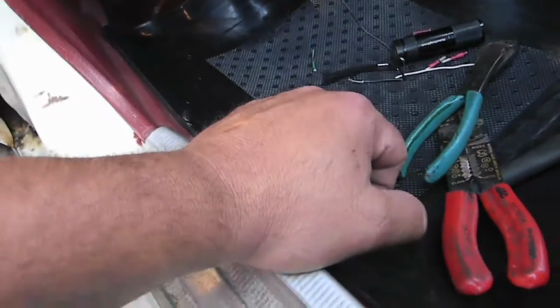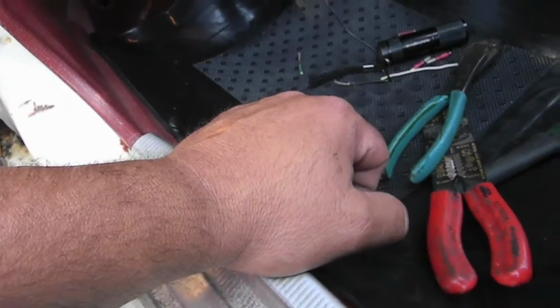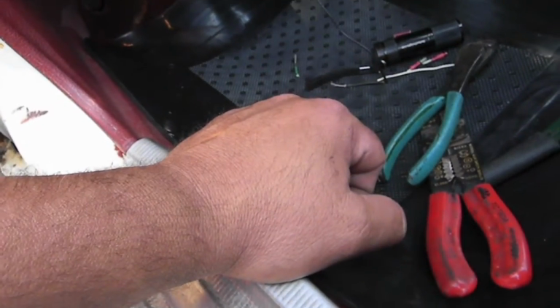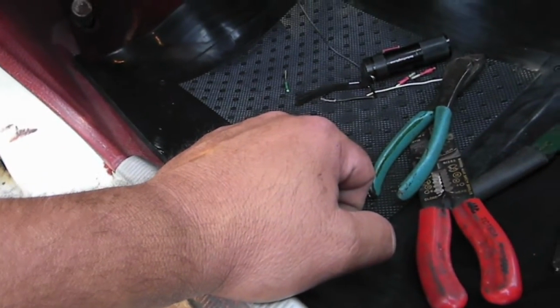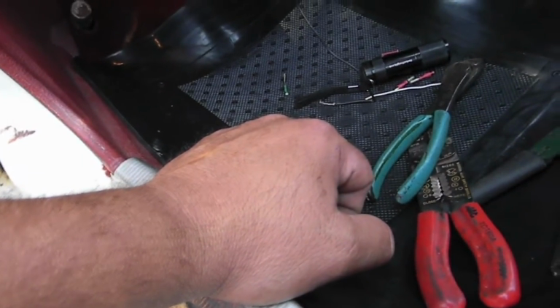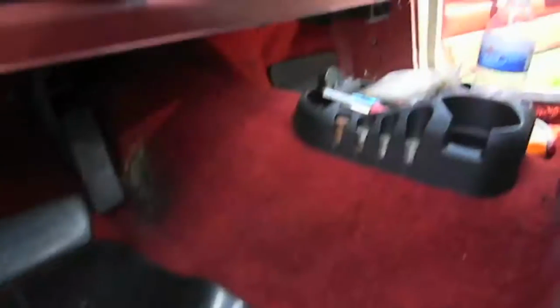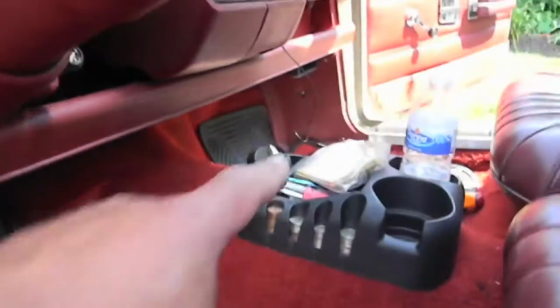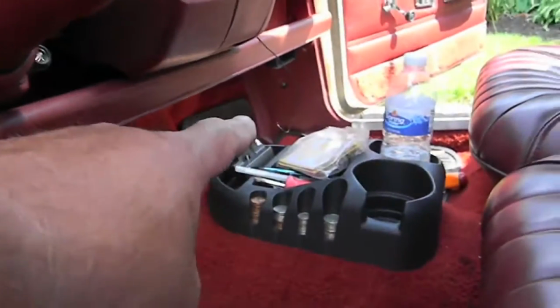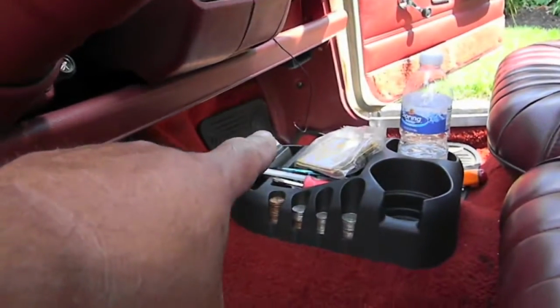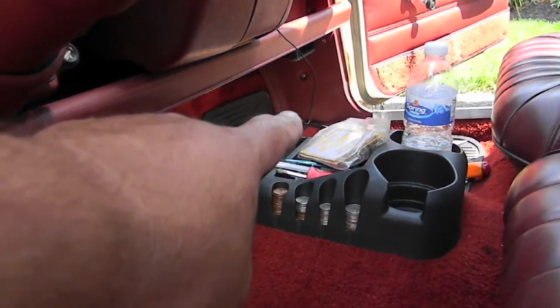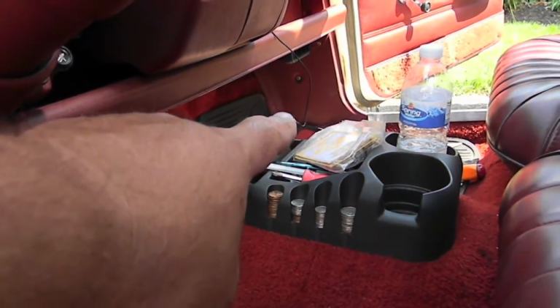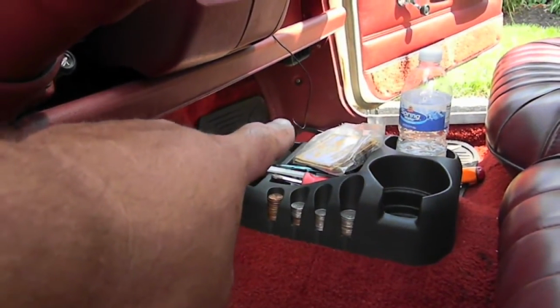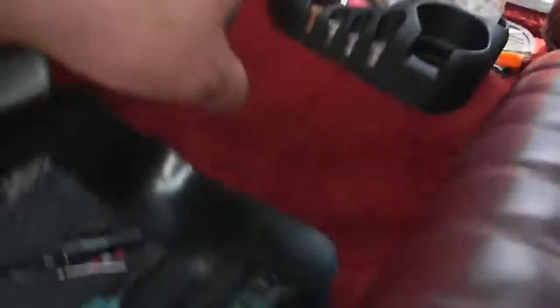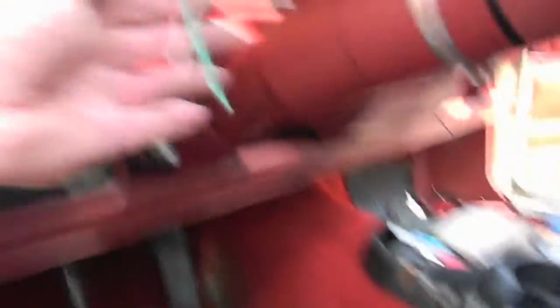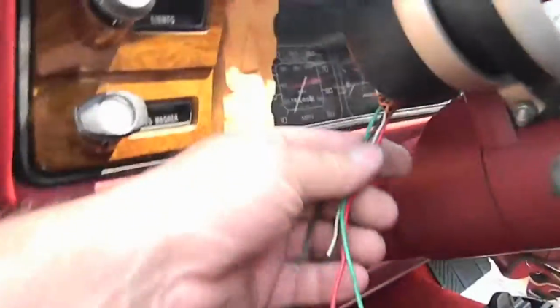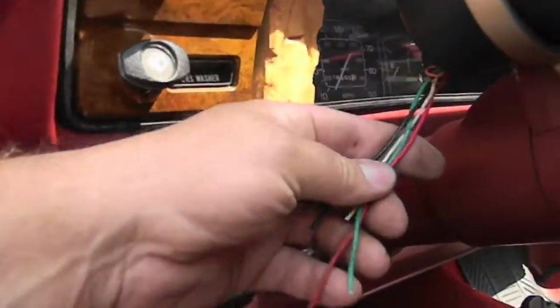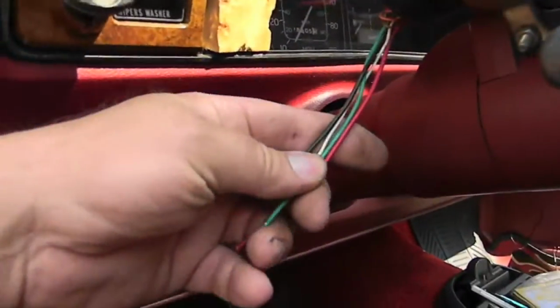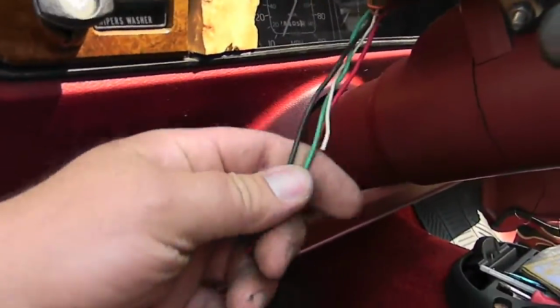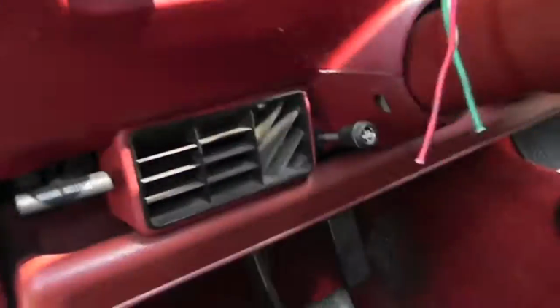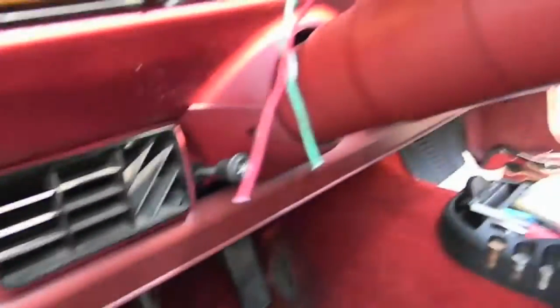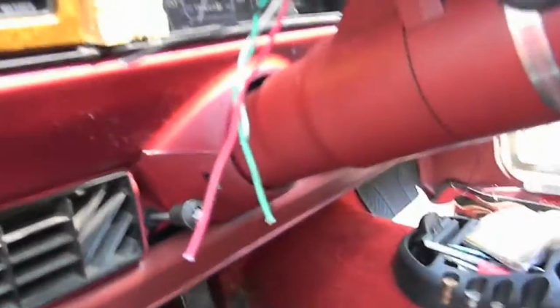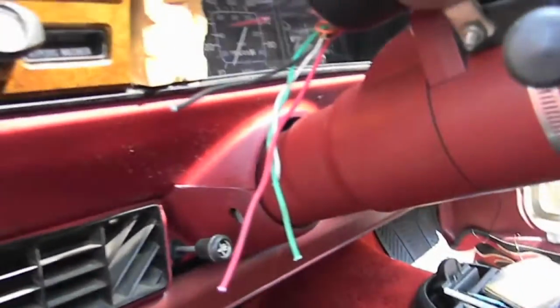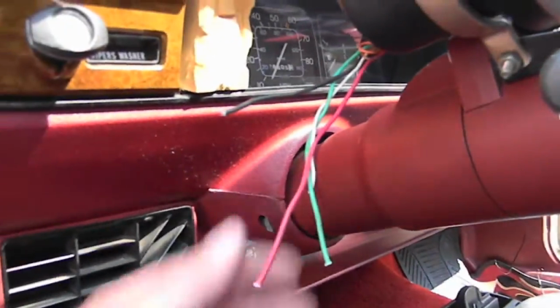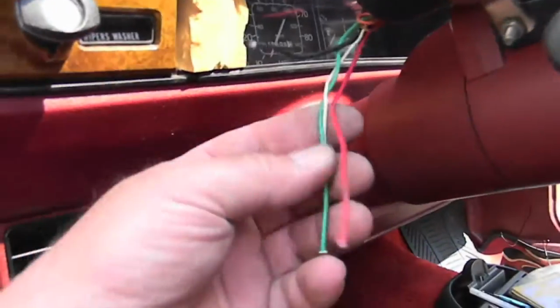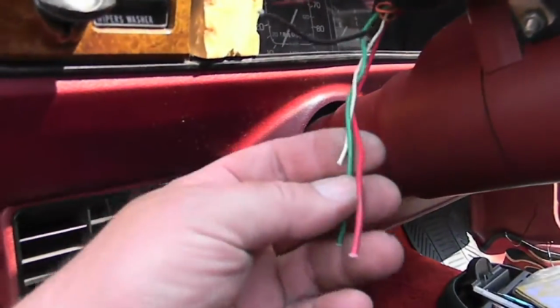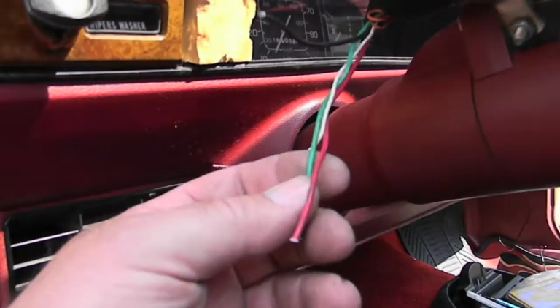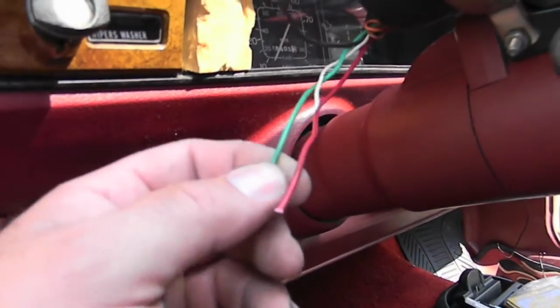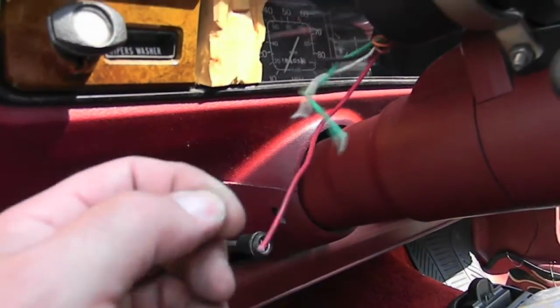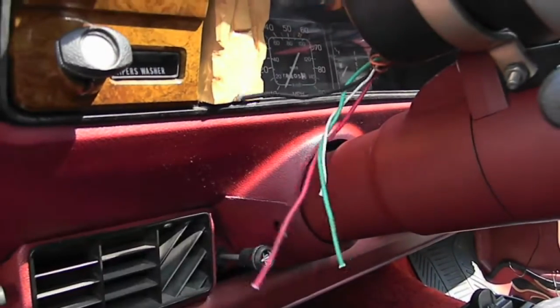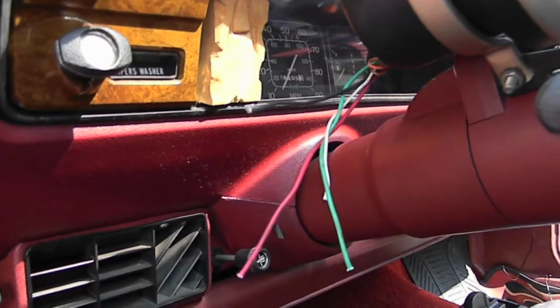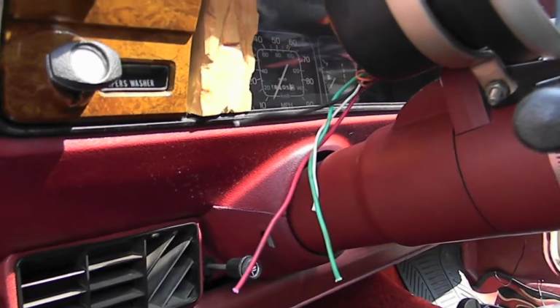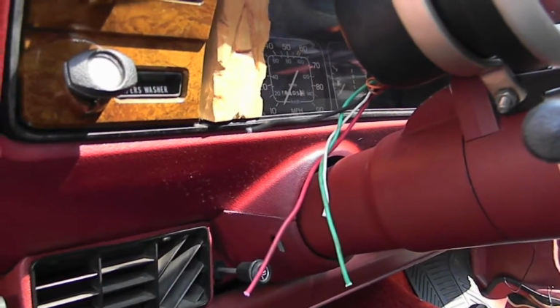We already have a ground that's on the side of the car and we're going to be using that. I'm going to go into the fuse panel and get myself an ignition-on hot, and we should be good to go.